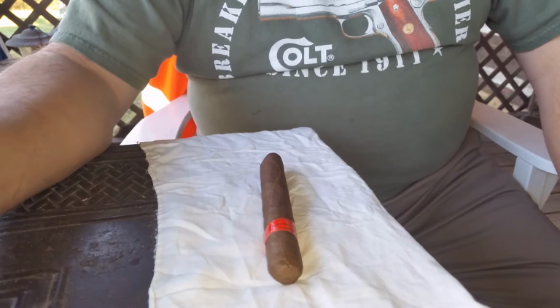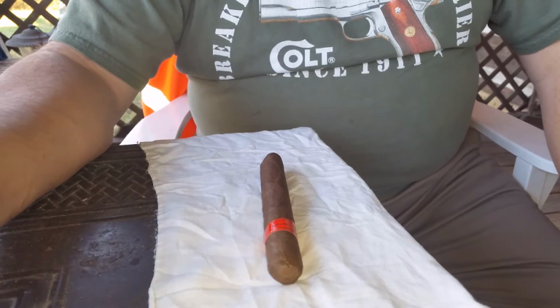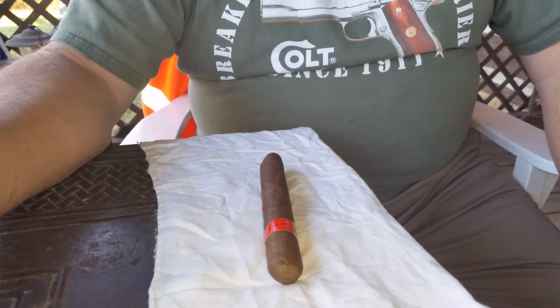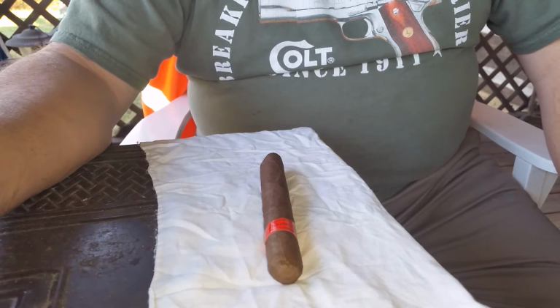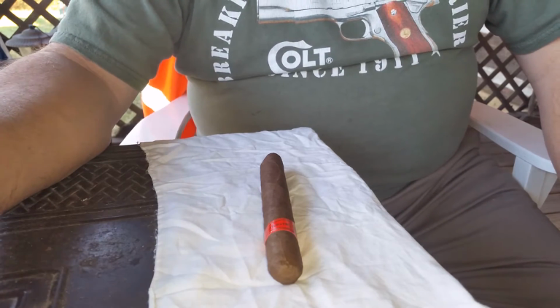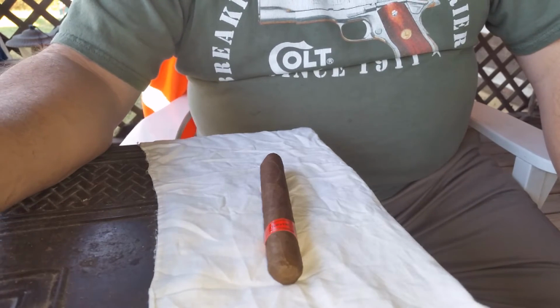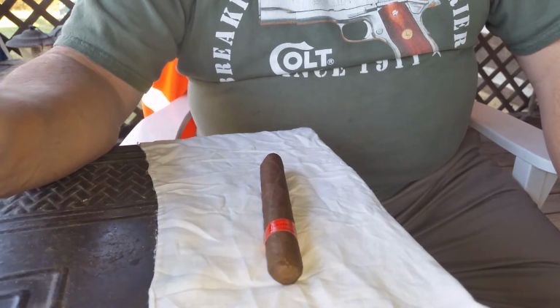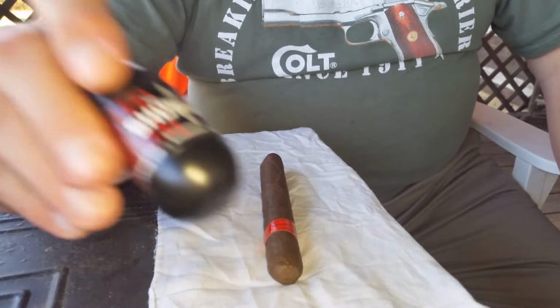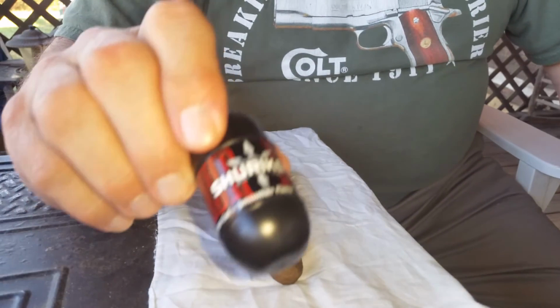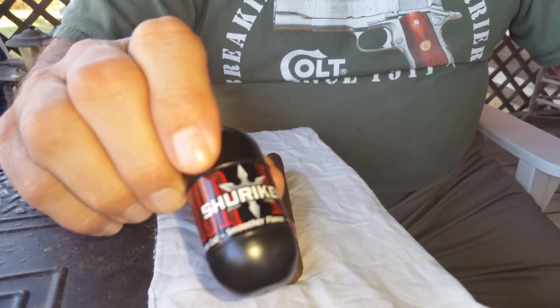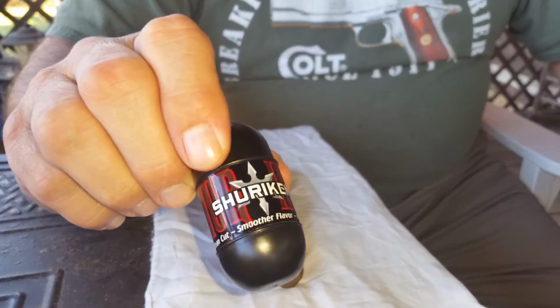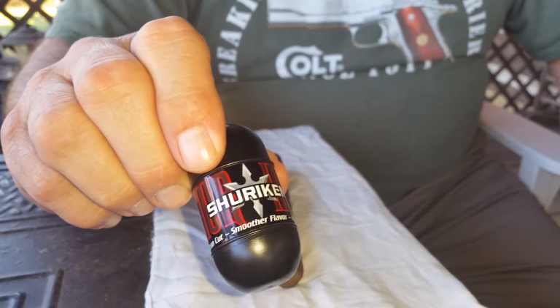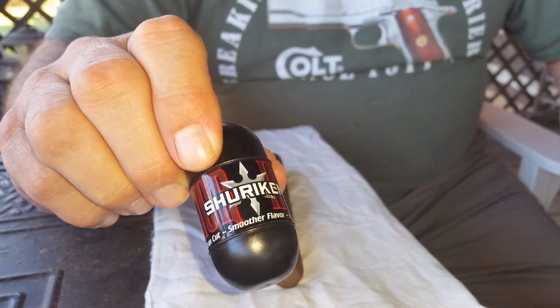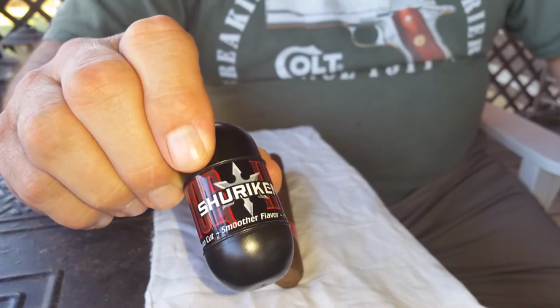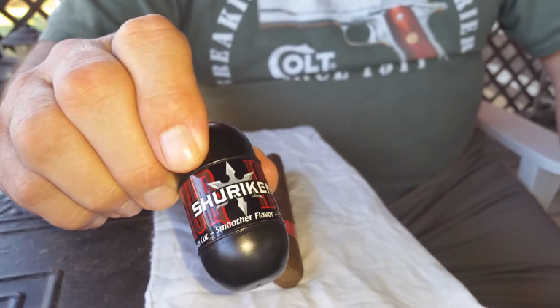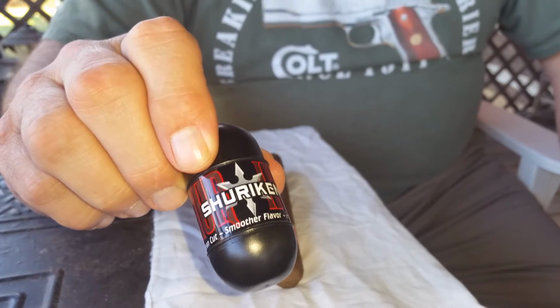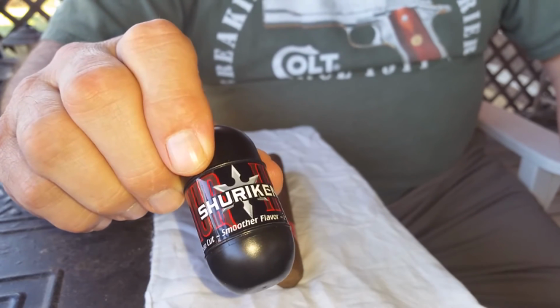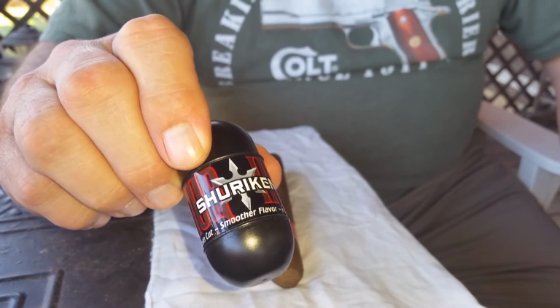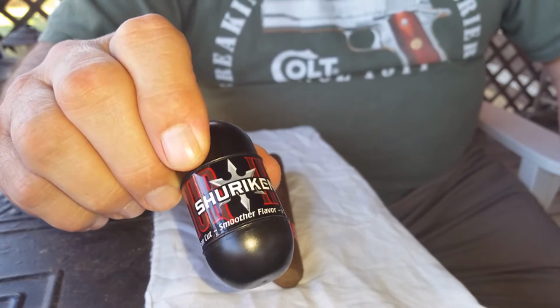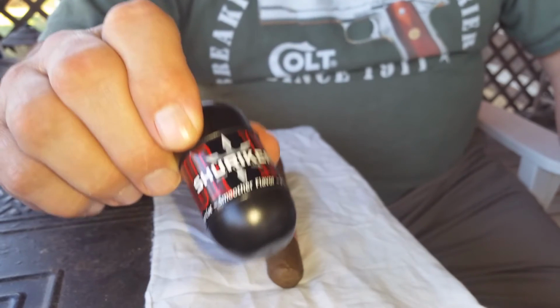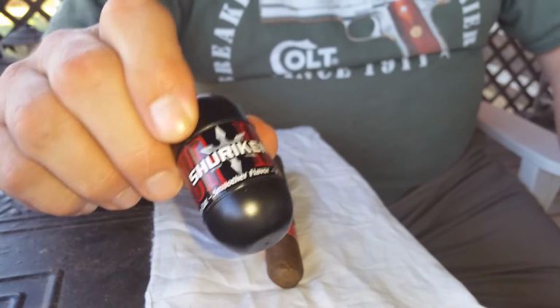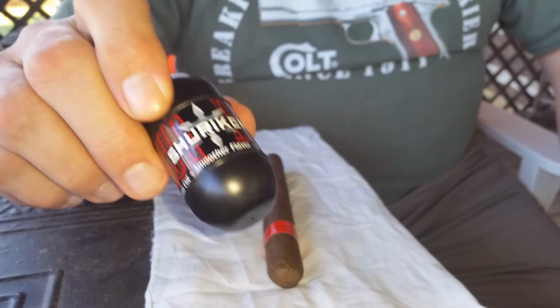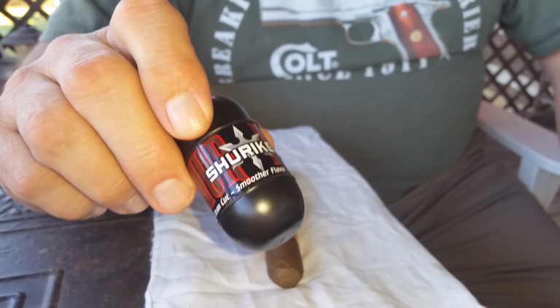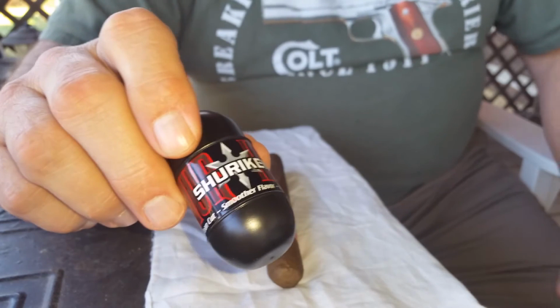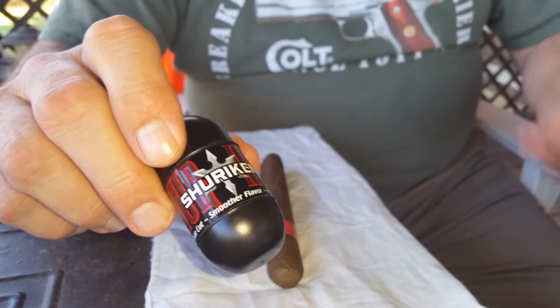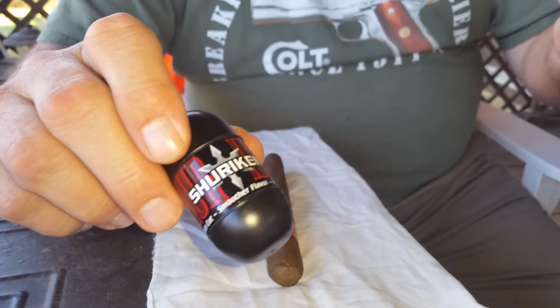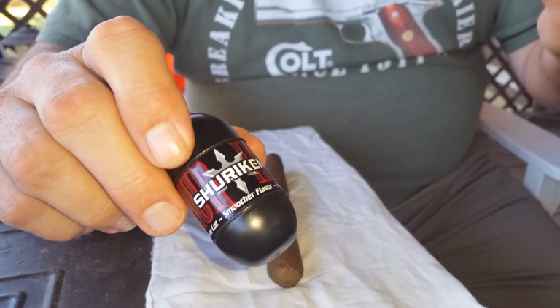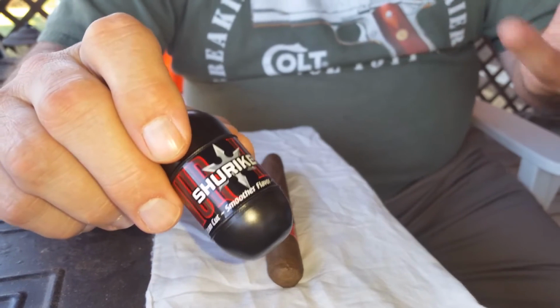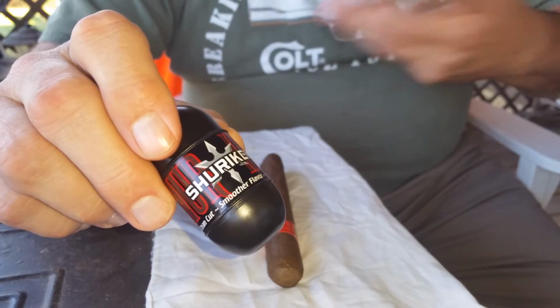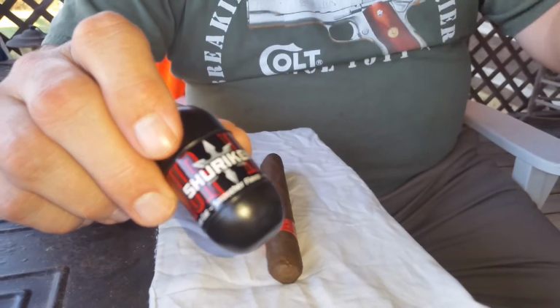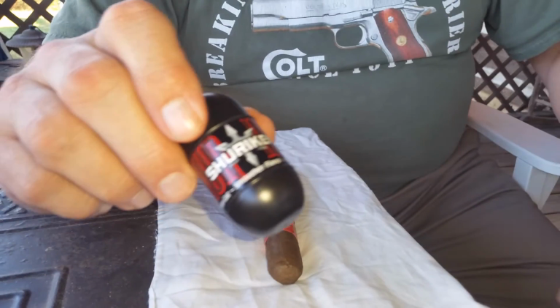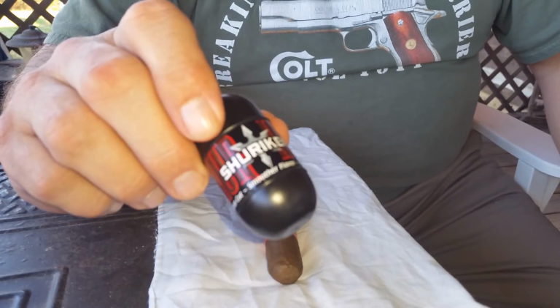If you're looking for a new little gadget, something fun to play with and try a different cut, this is the shuriken — or shuriken — I've seen it pronounced both ways, not sure which one's right. Shuriken is Japanese for 'in the hand,' I believe, which is what little throwing stars are called.